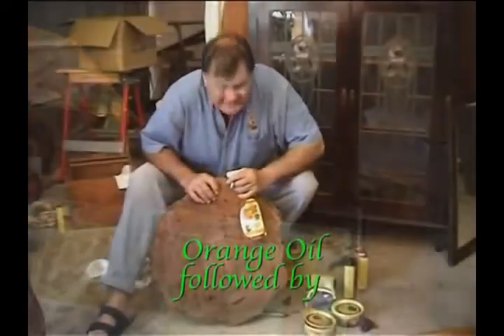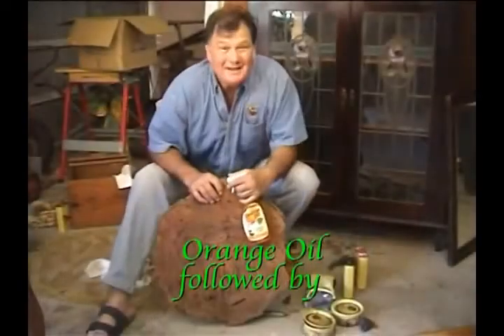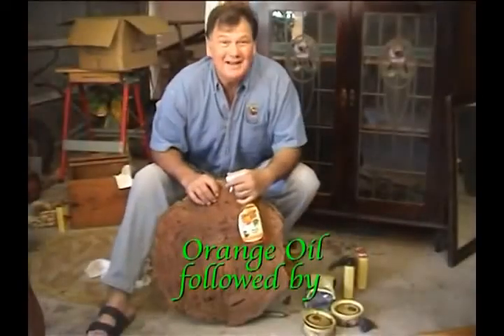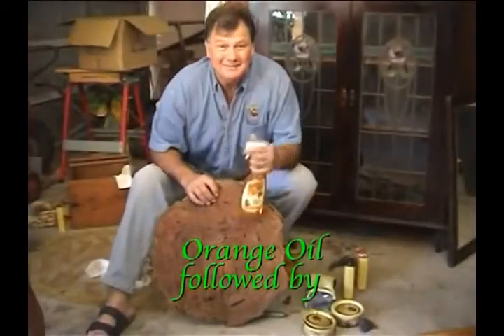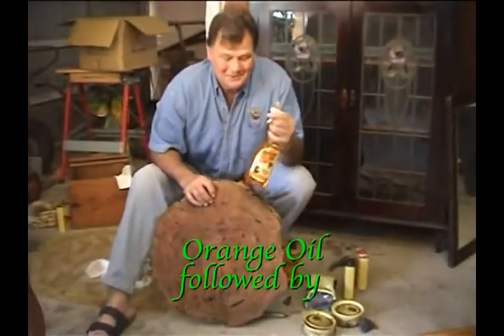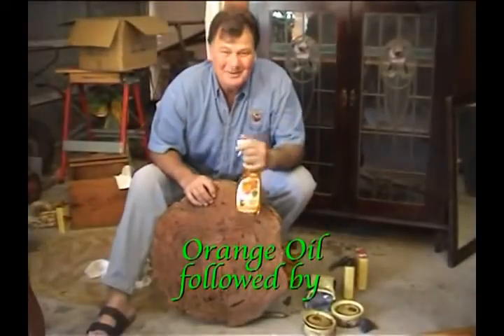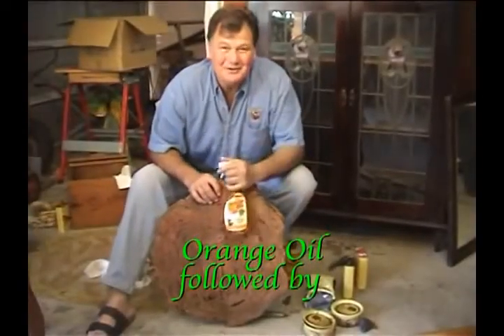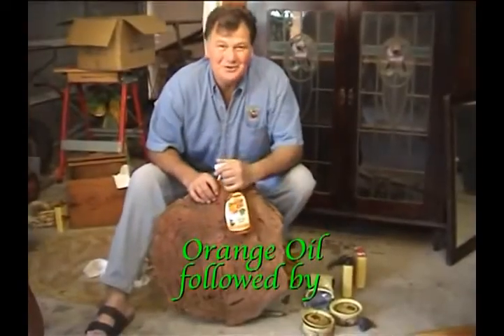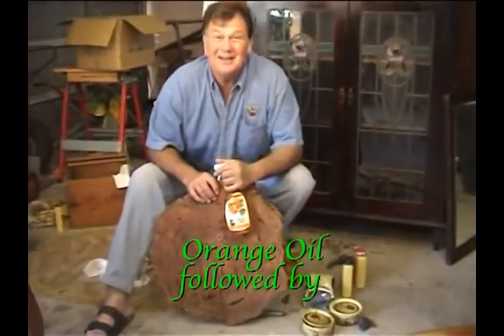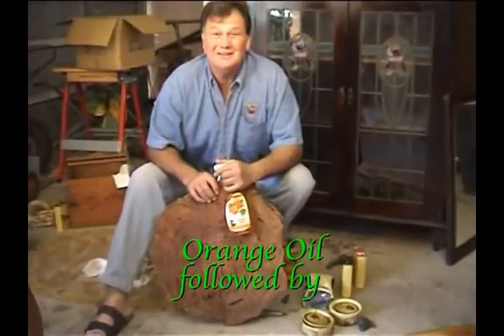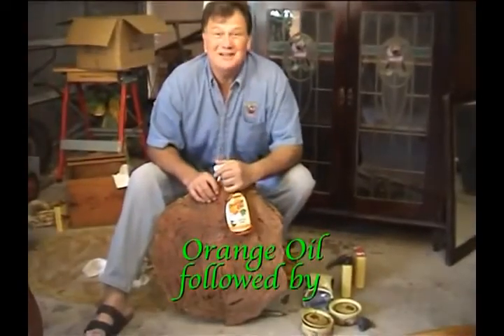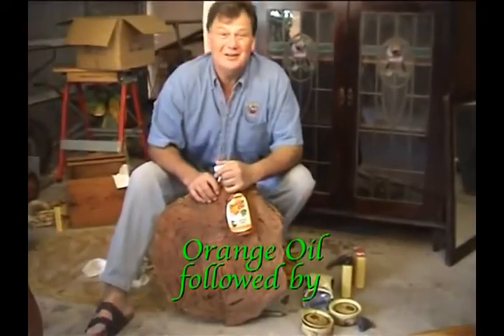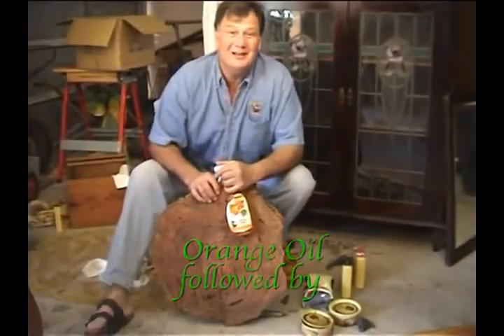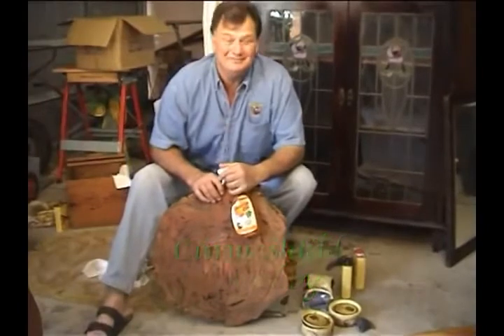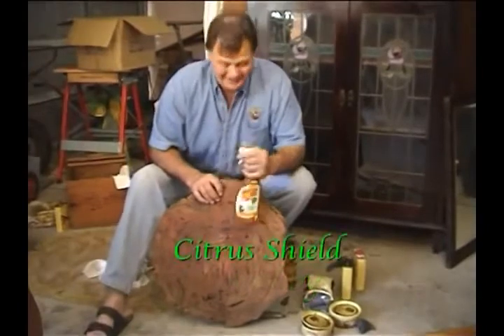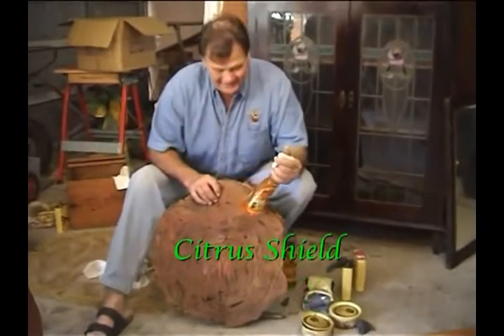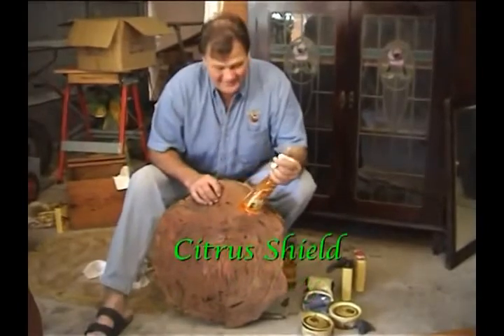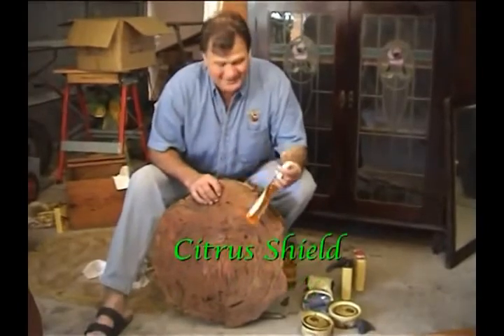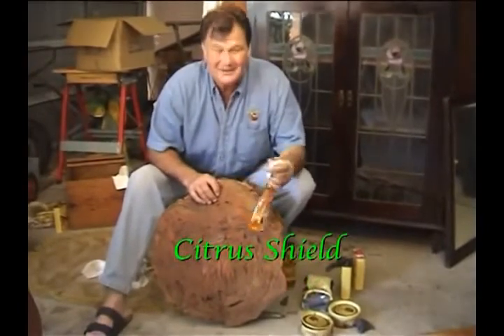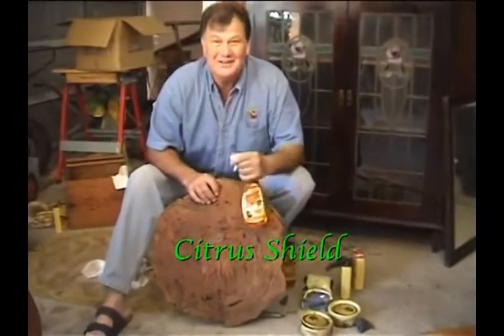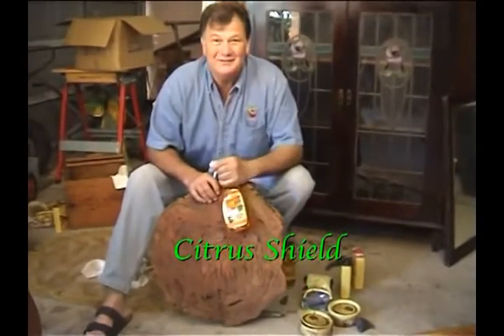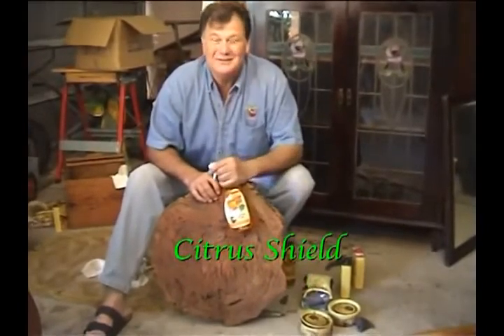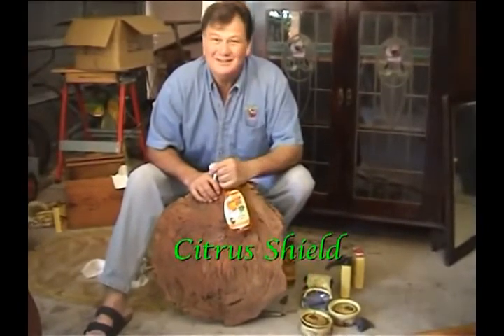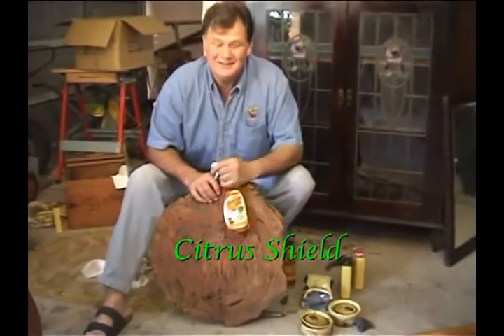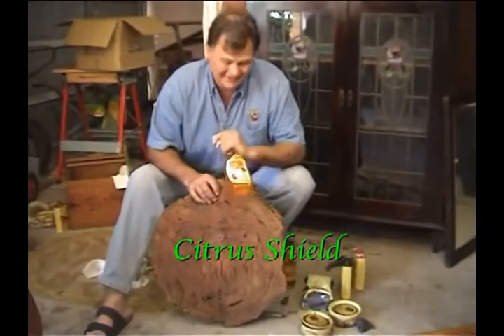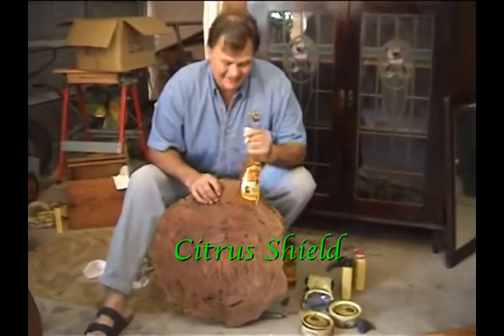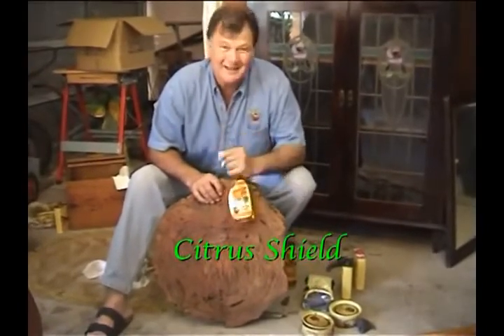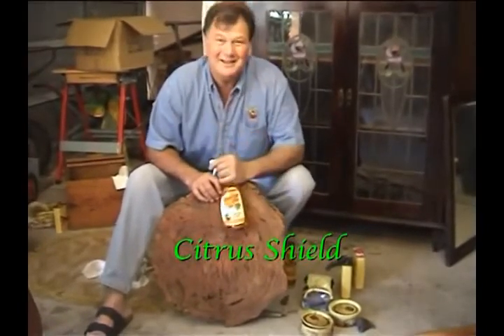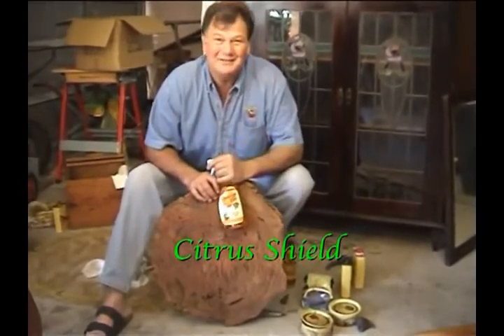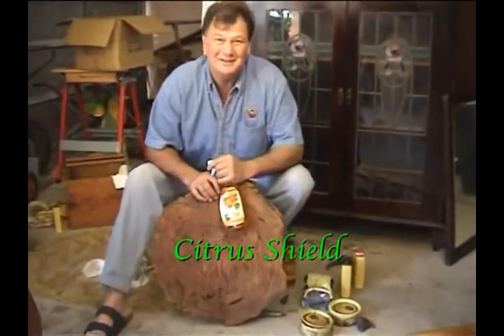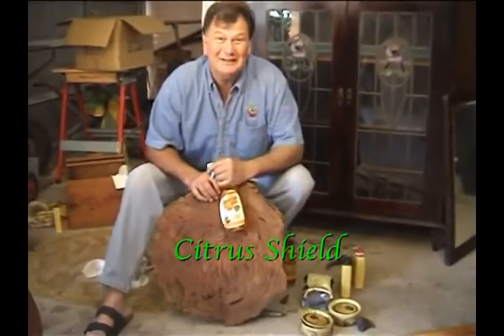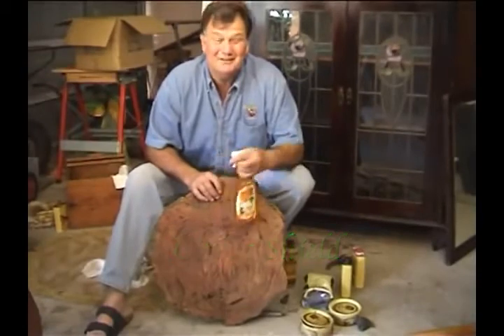Back again, talking about orange oil. I can't leave the stuff alone — I love it. I've been bringing it into the country now for 15 years and I can't get enough of it. I really believe in it.